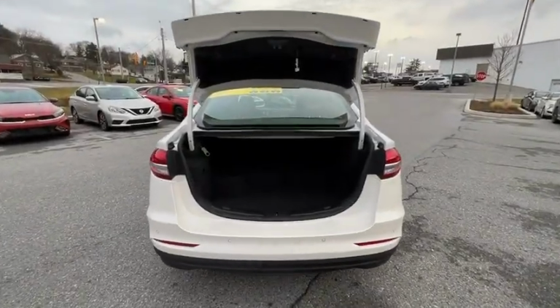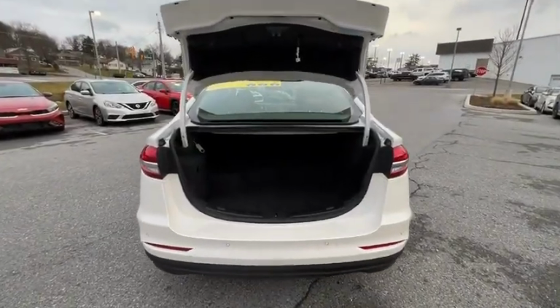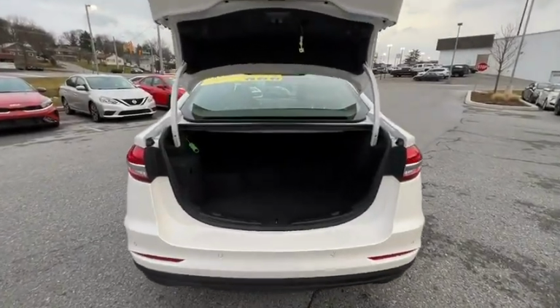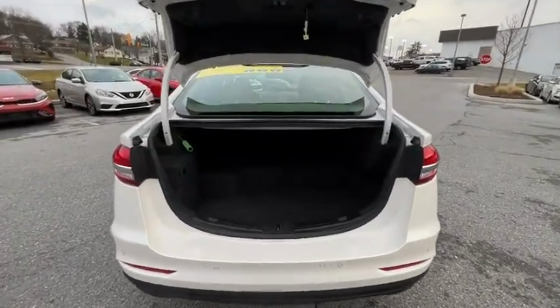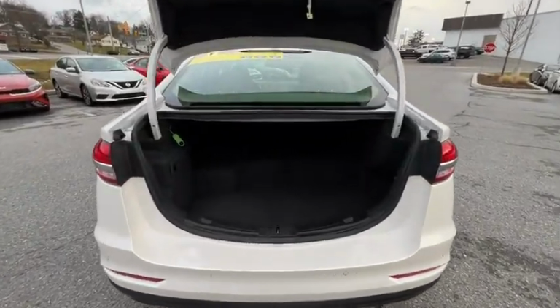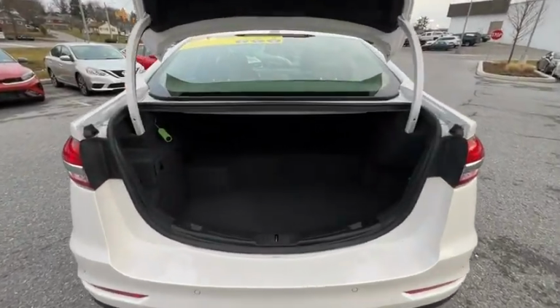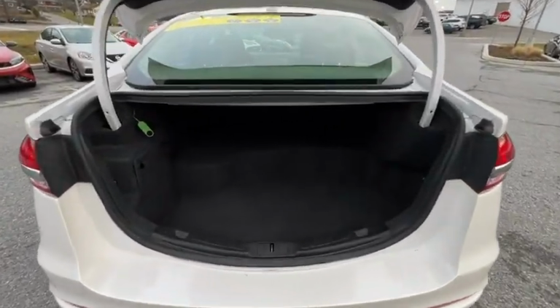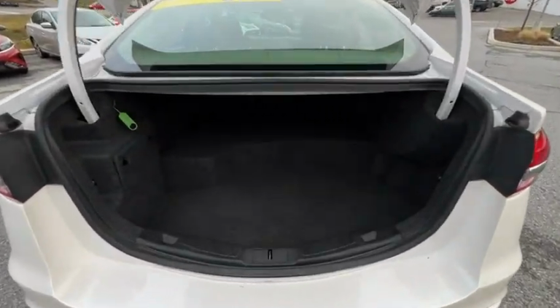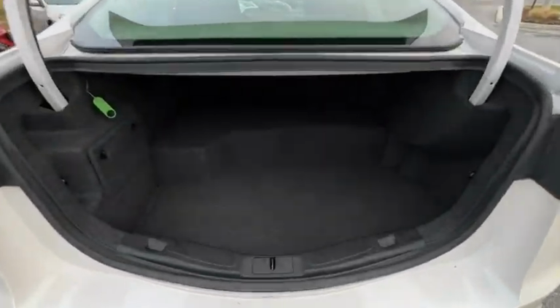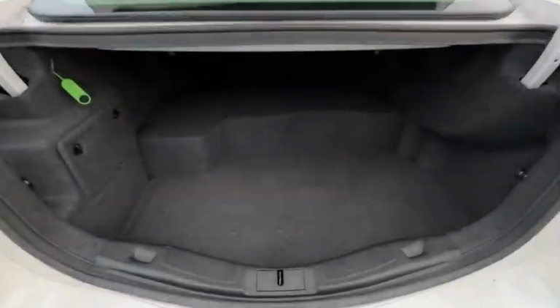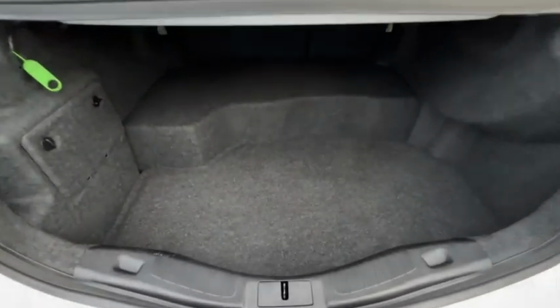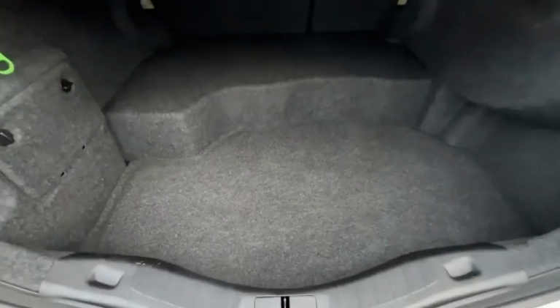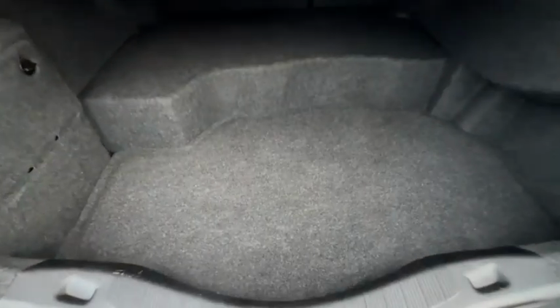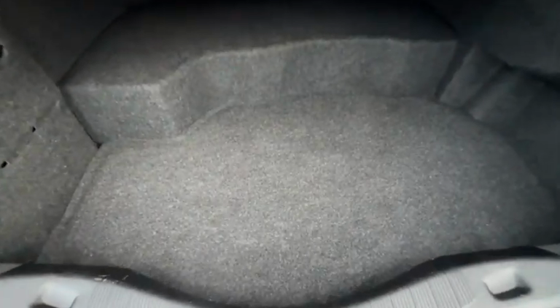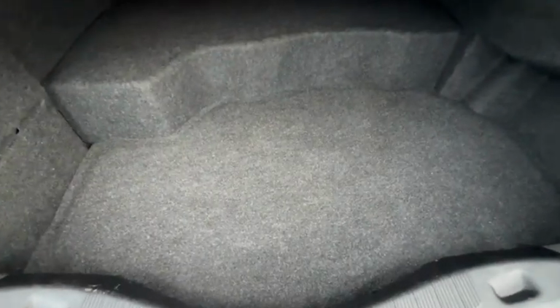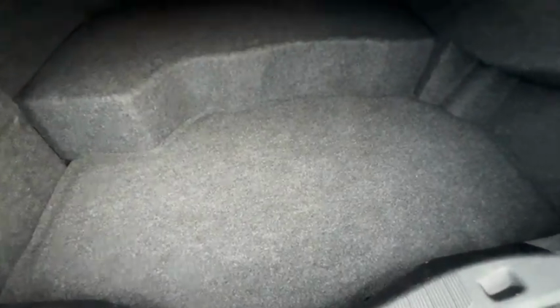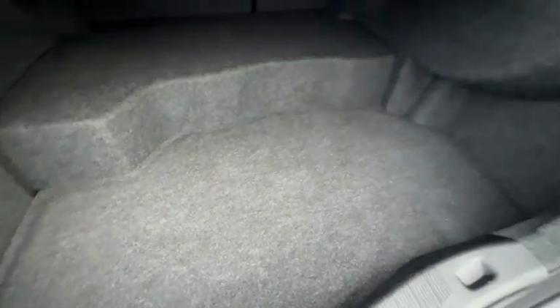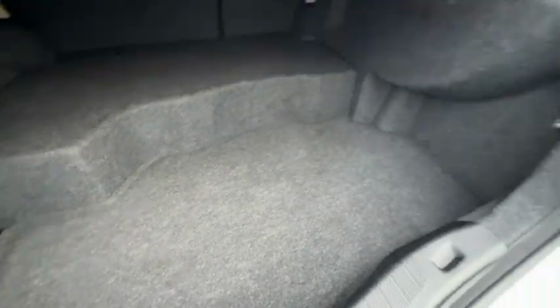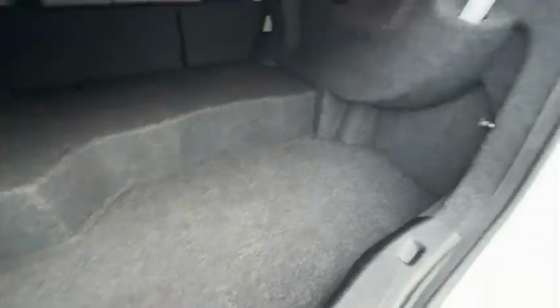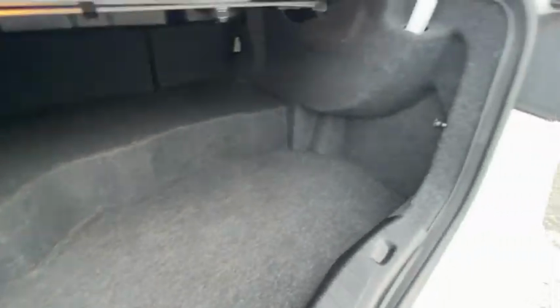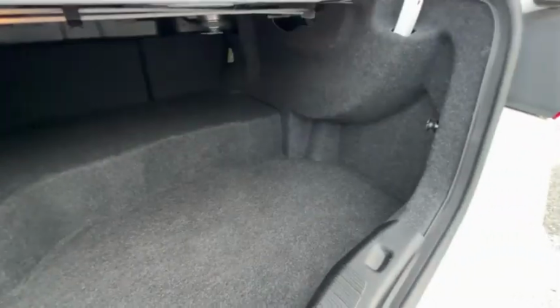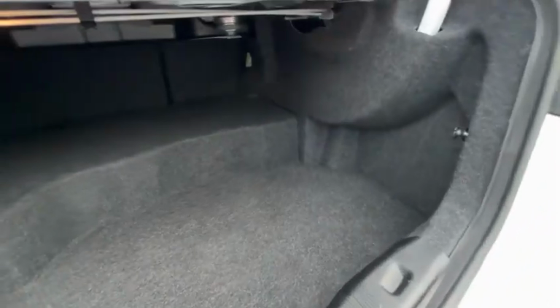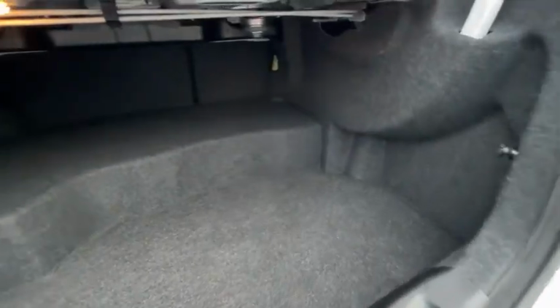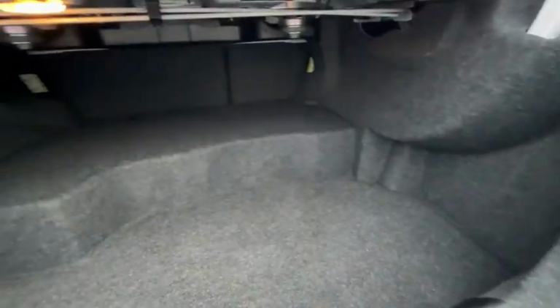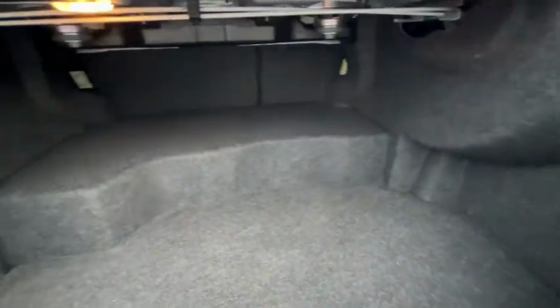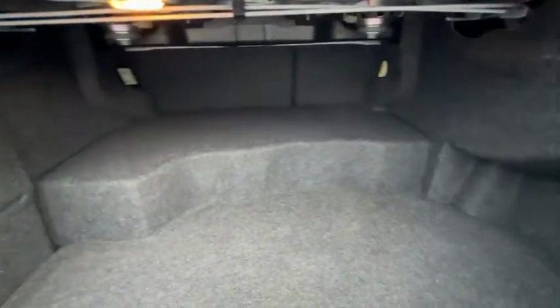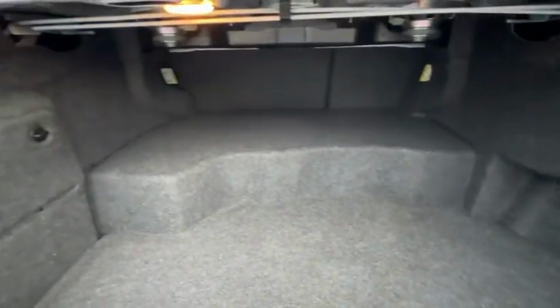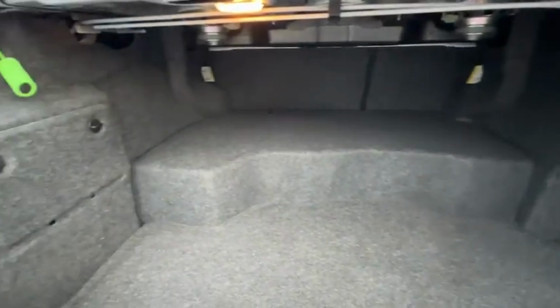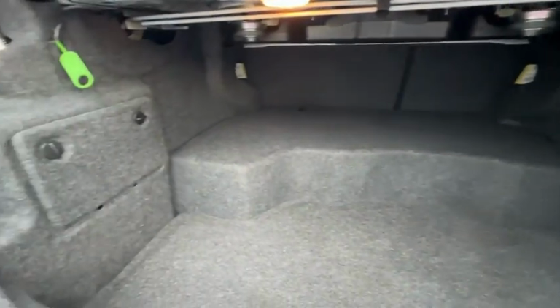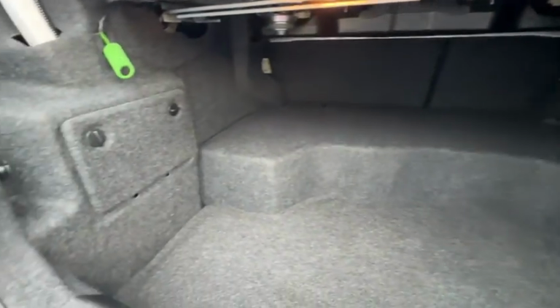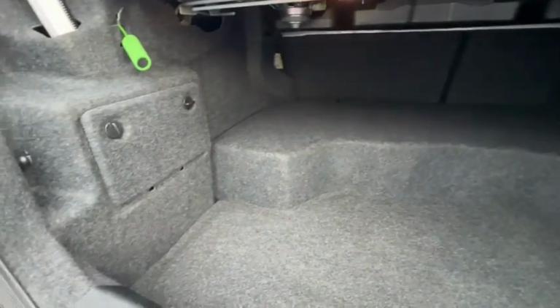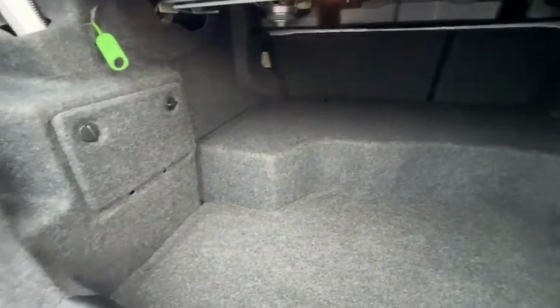Rear window defroster, power windows, compass, trip computer, heated front seats, panic alarm, overhead console, and brake assist.